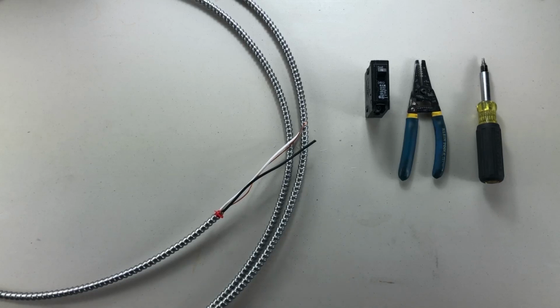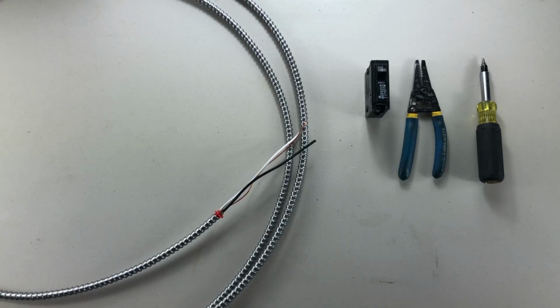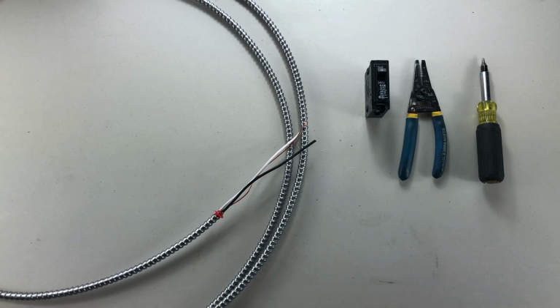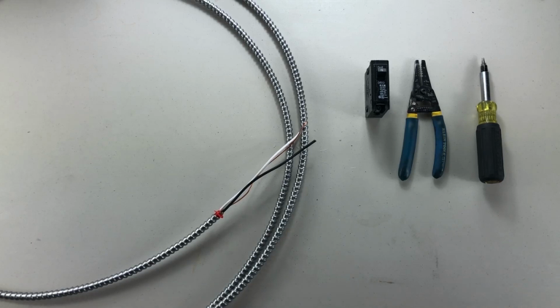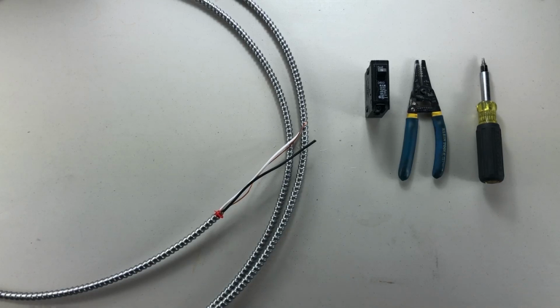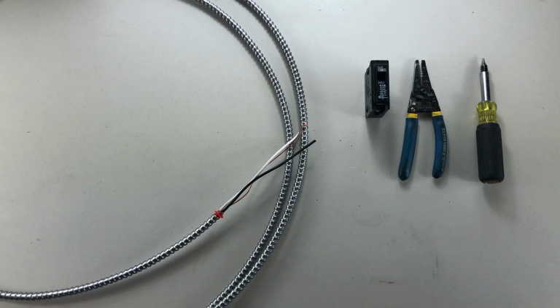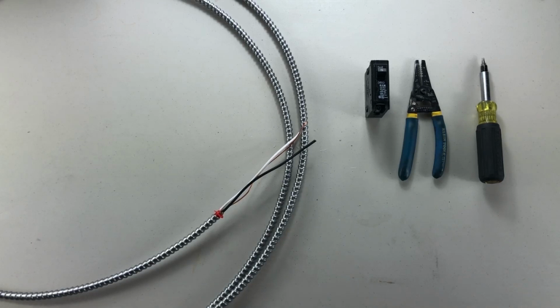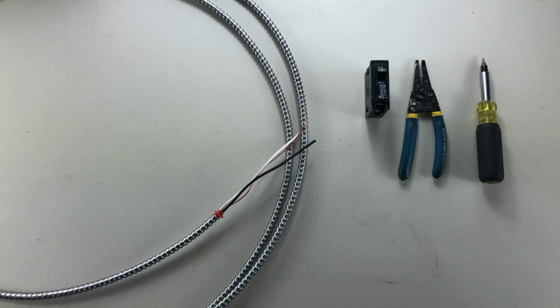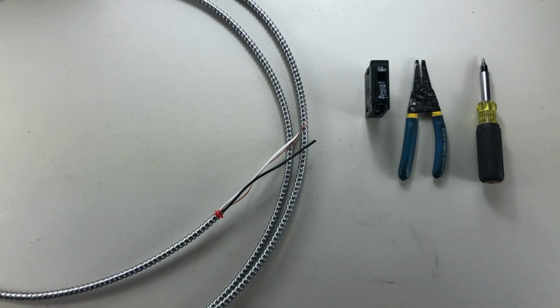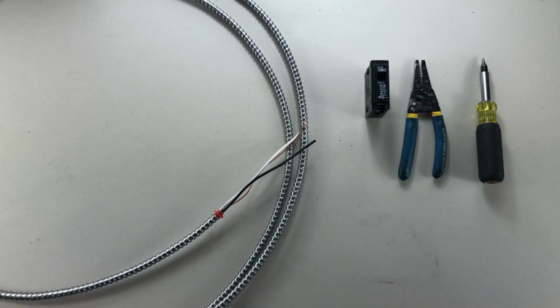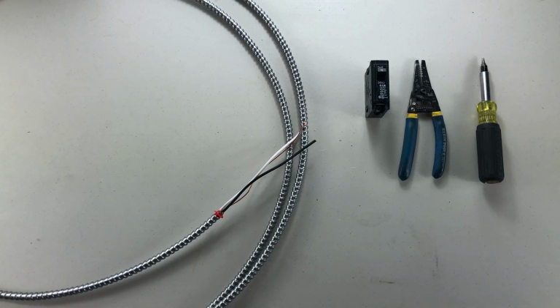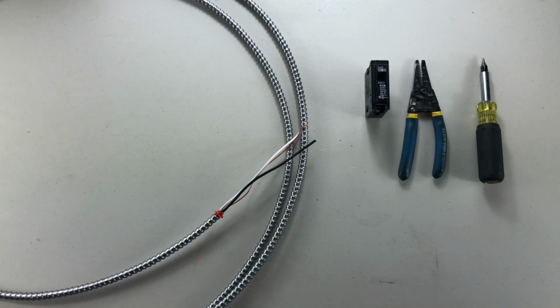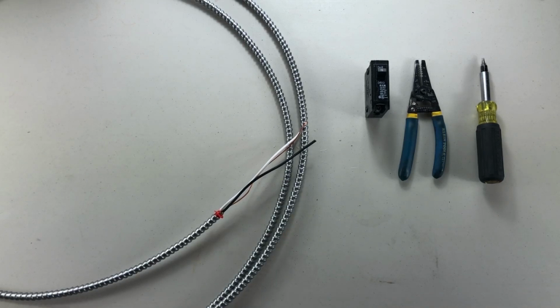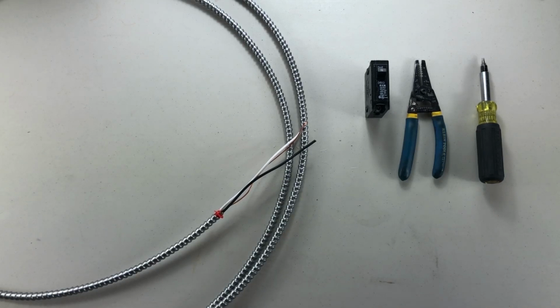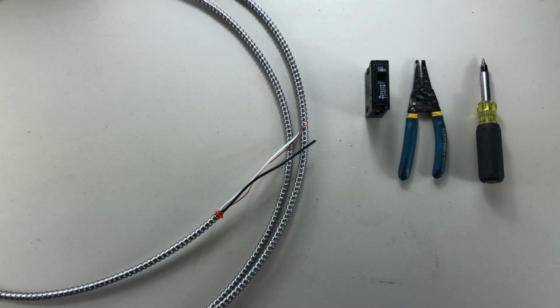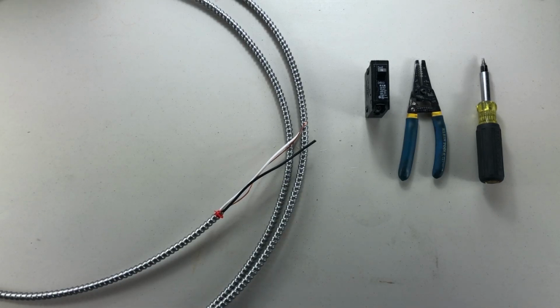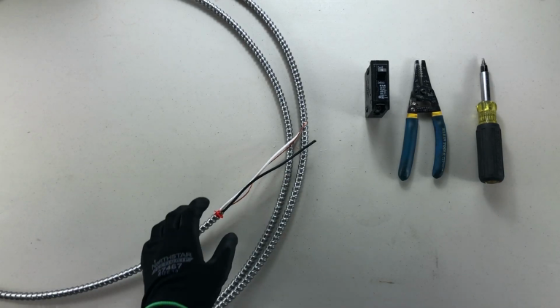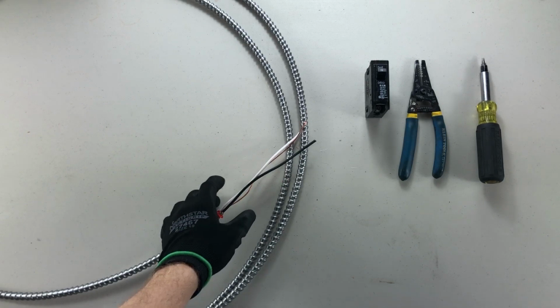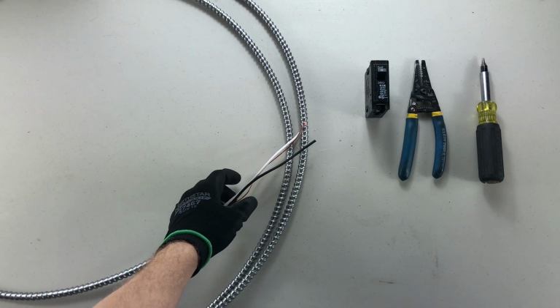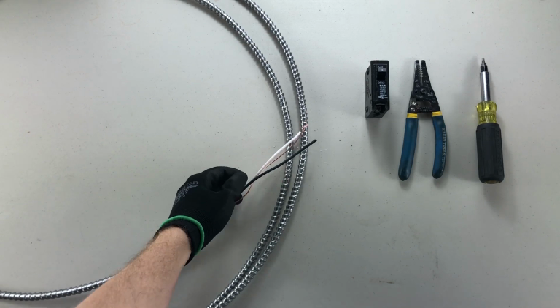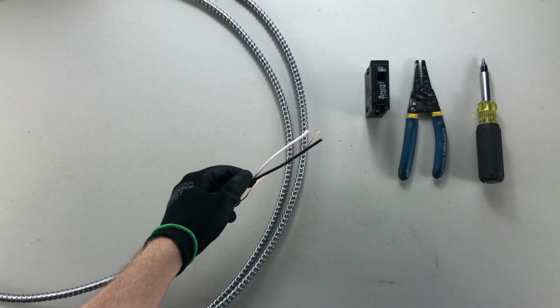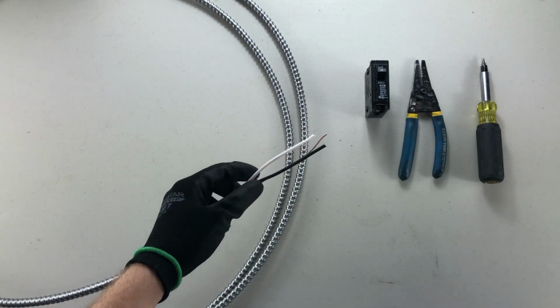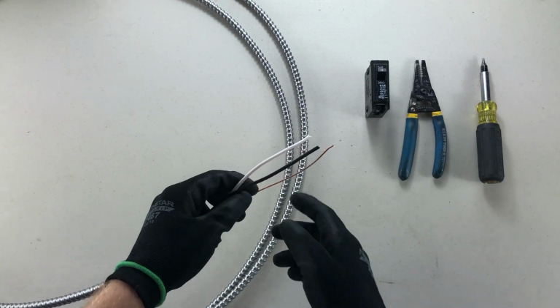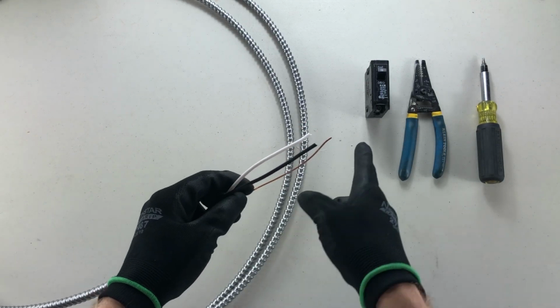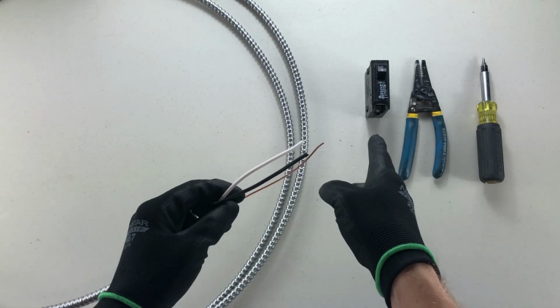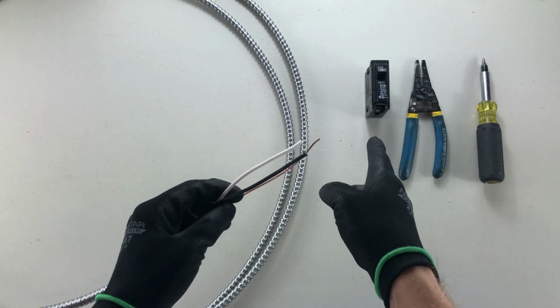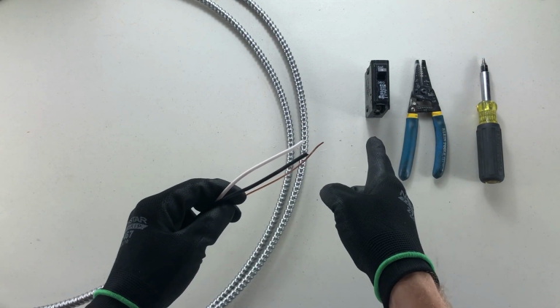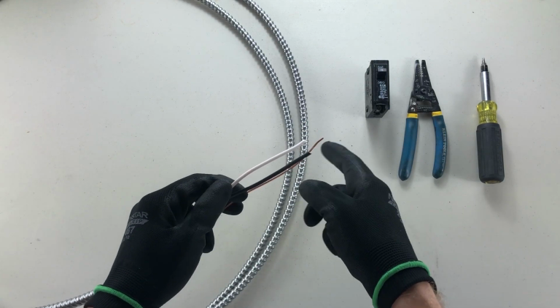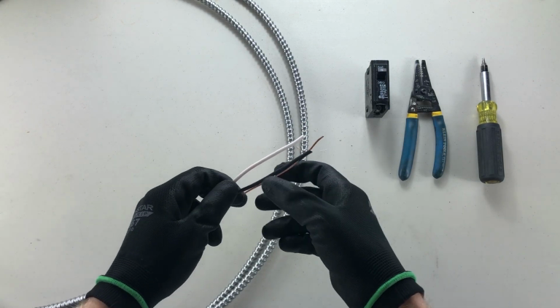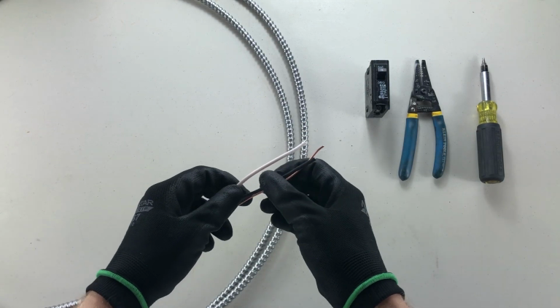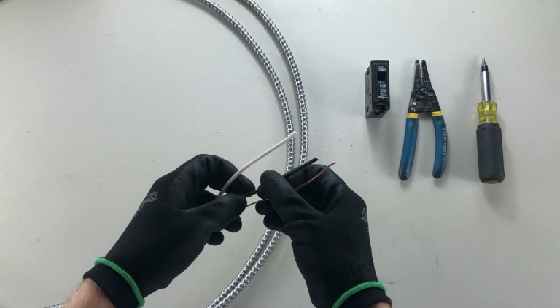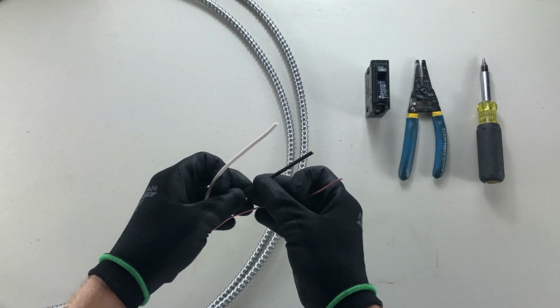Good day, YouTubers. Welcome back to another video with the Electrical Guide. Today I want to show you how to terminate a standard single pole breaker.